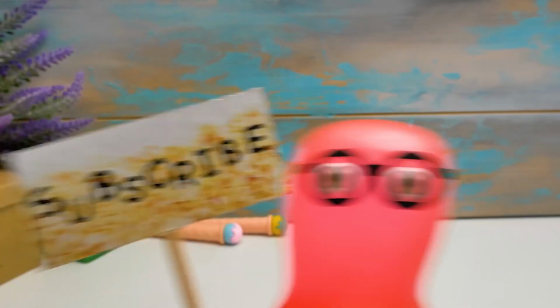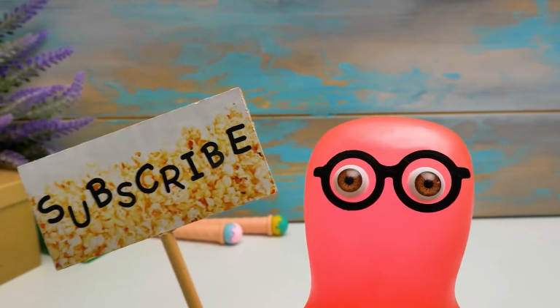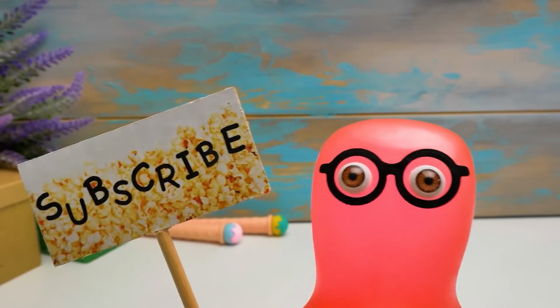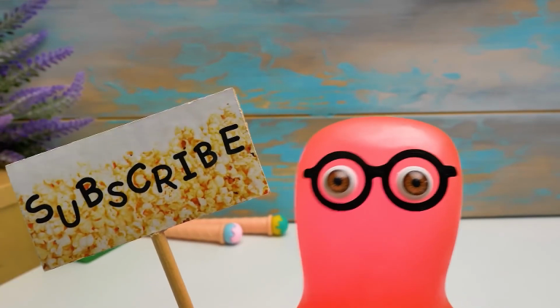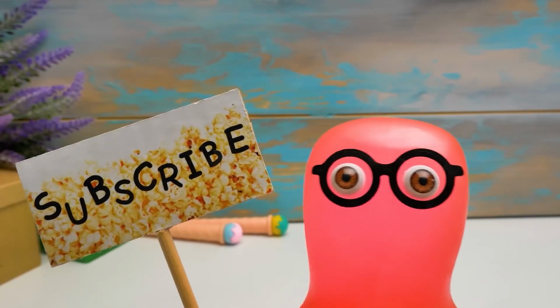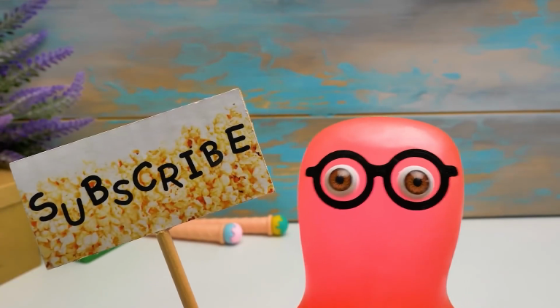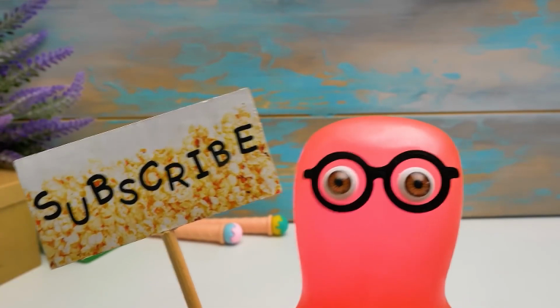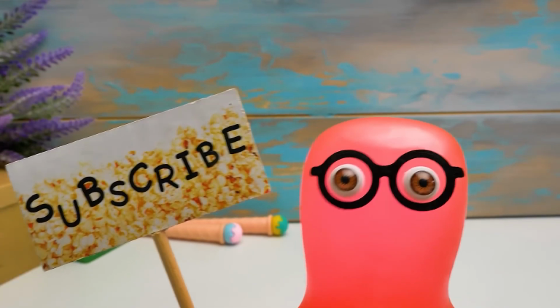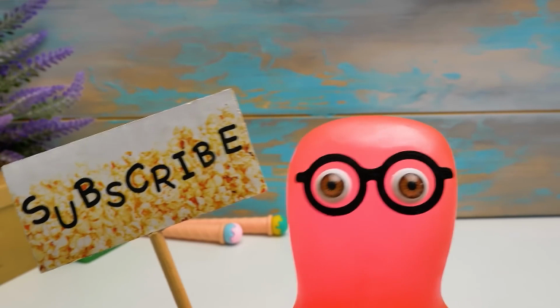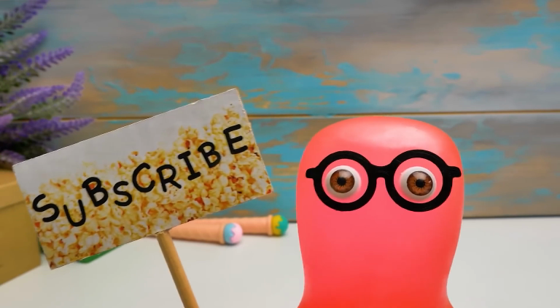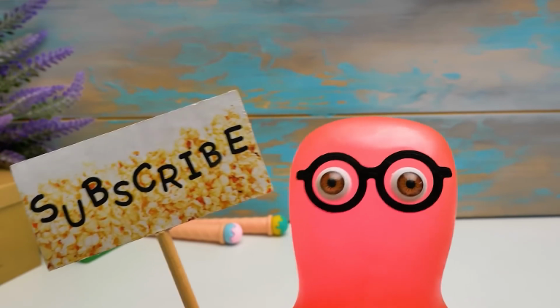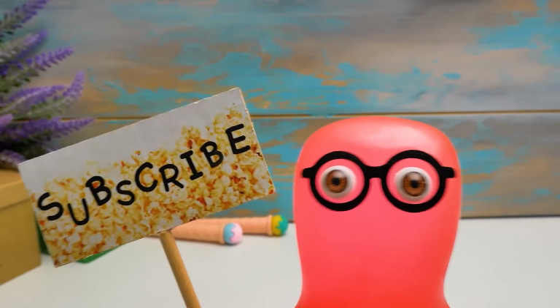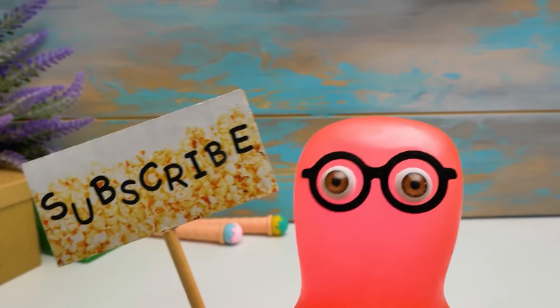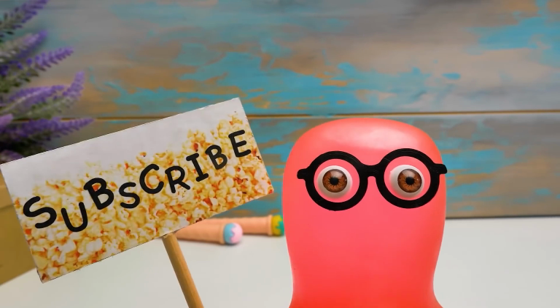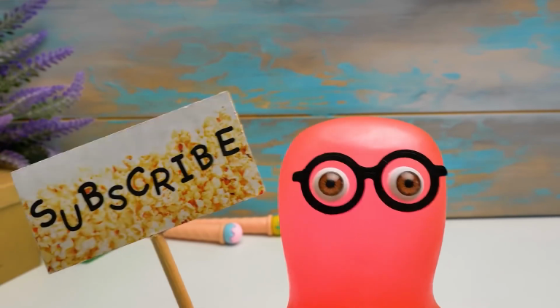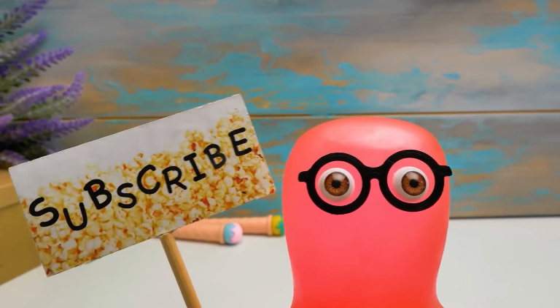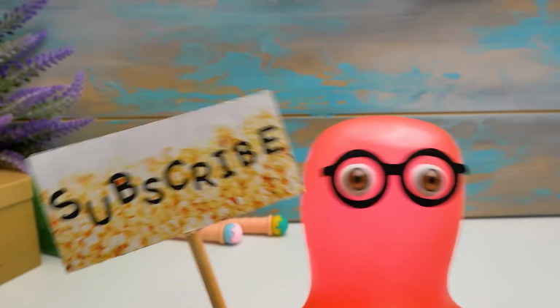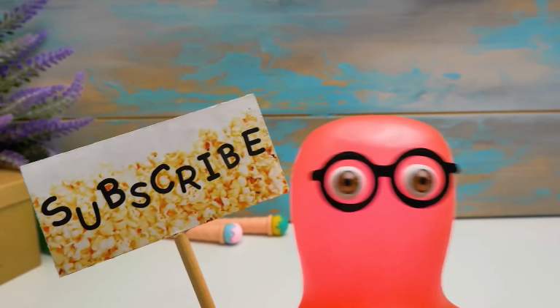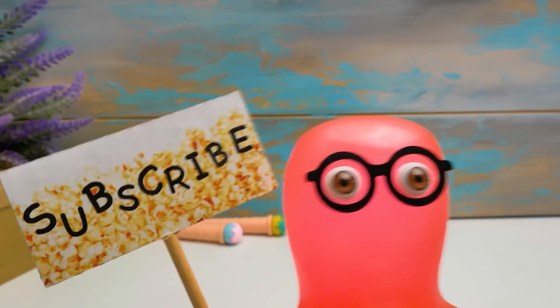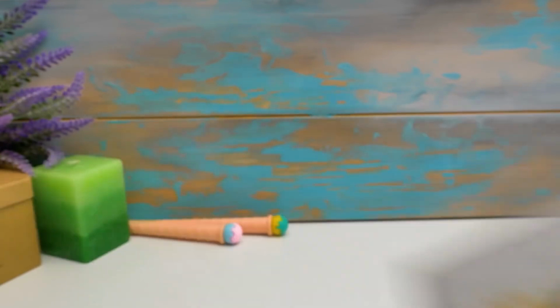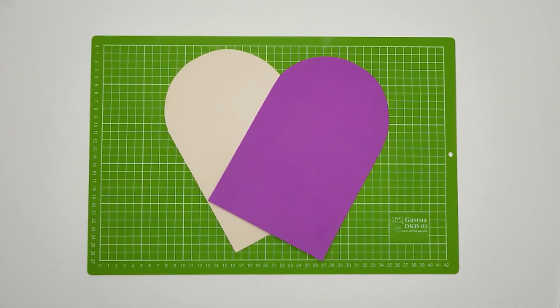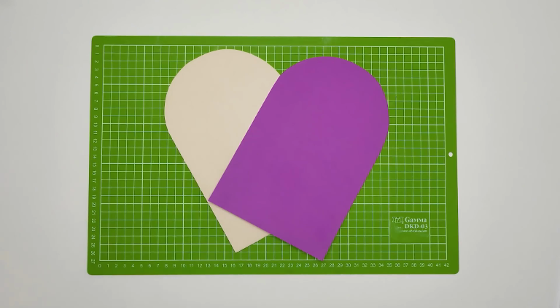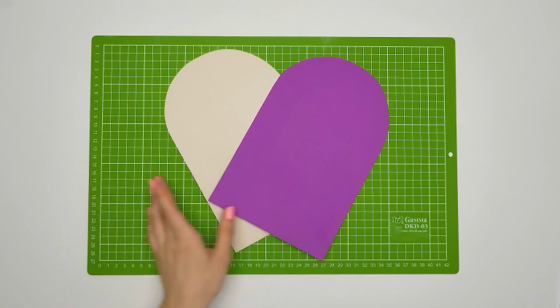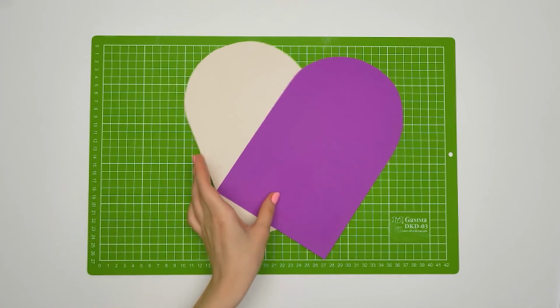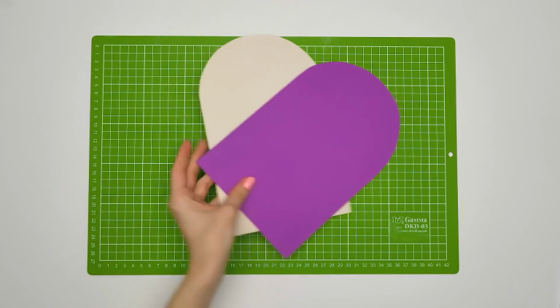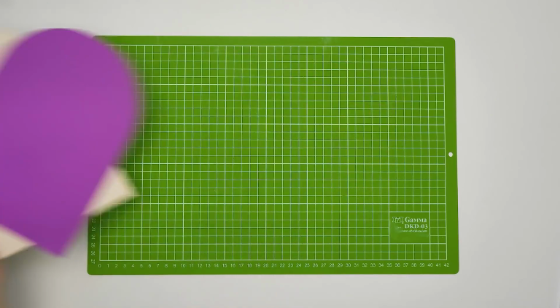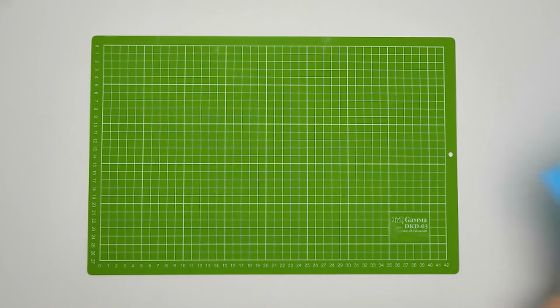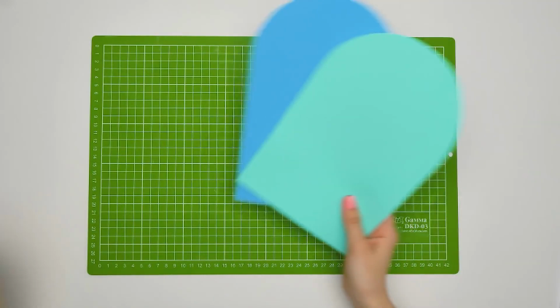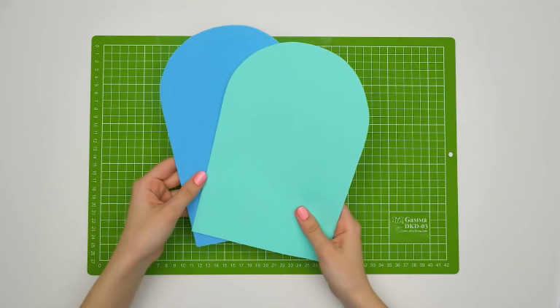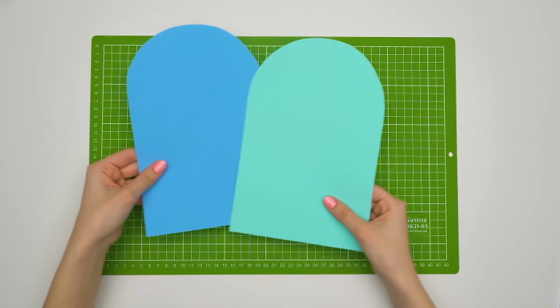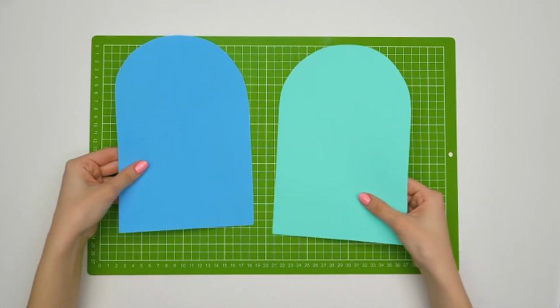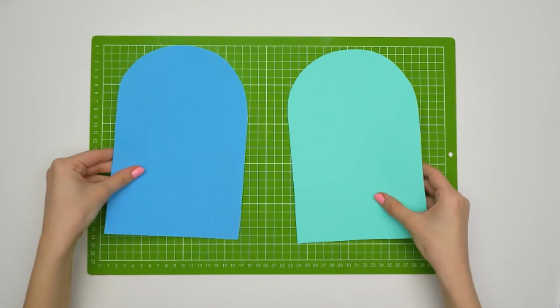By the way, guys, on our channel you can find a lot of videos about how we make different organizers! That's a lot of foam! We need to make our travel case neat and bright. We'll use some glue.